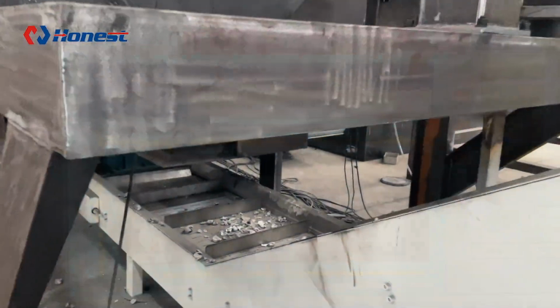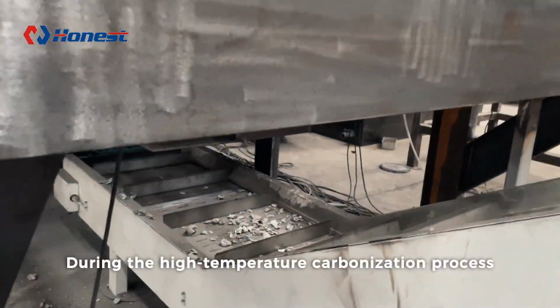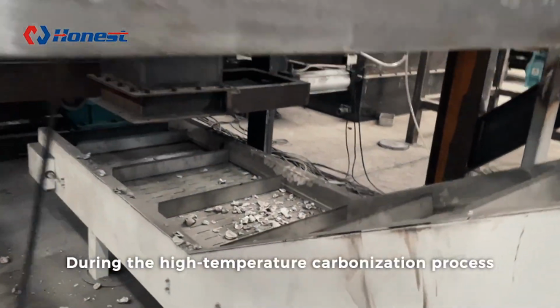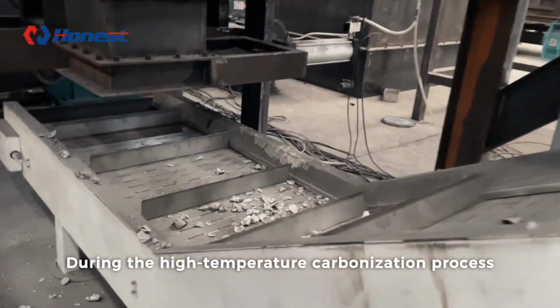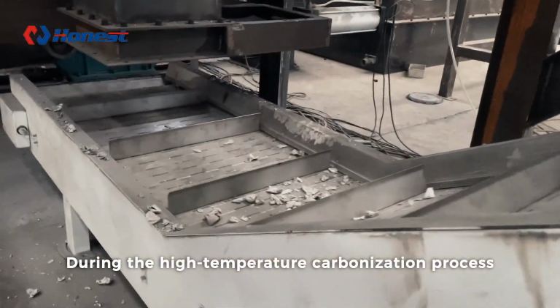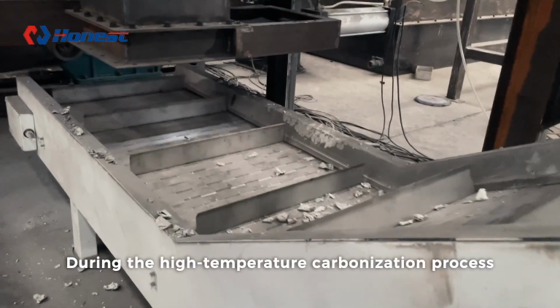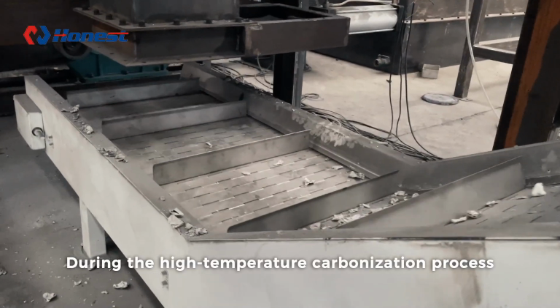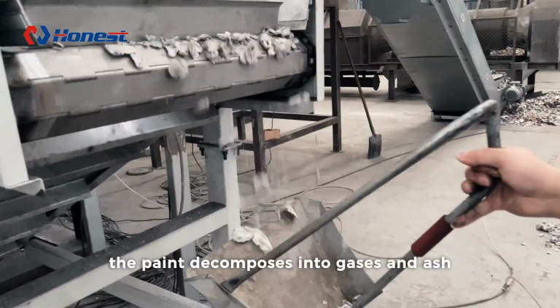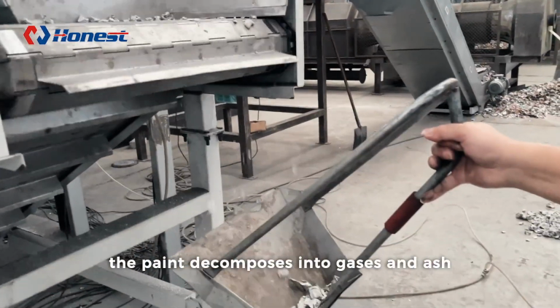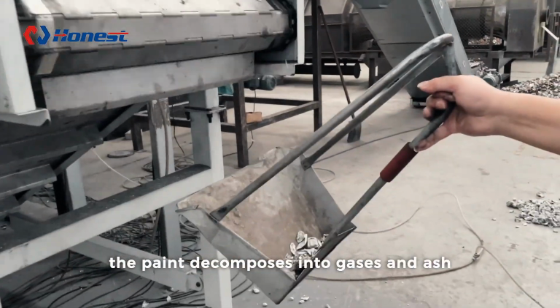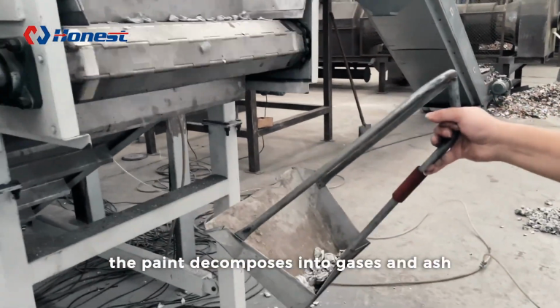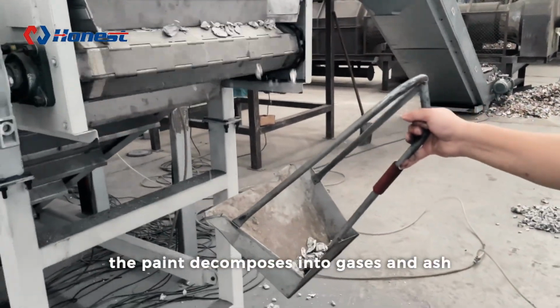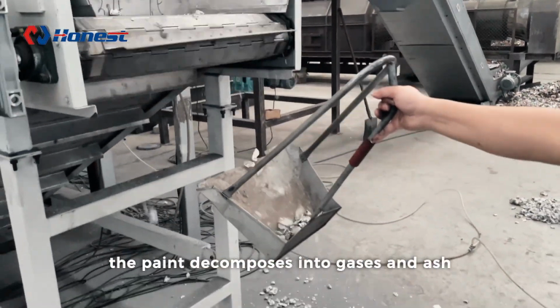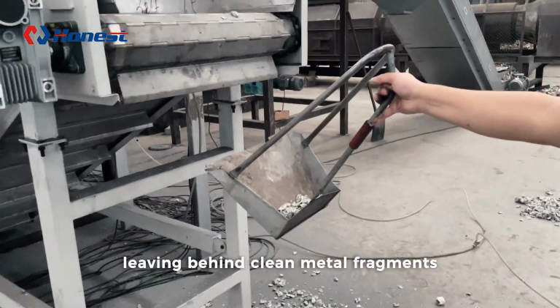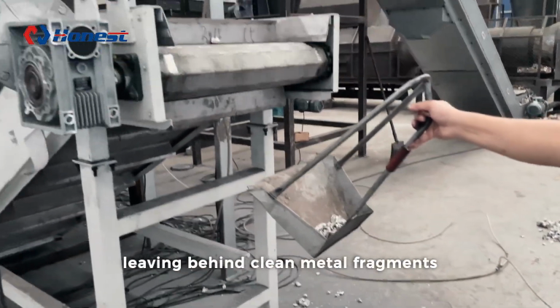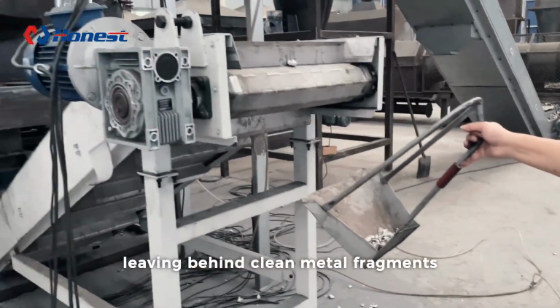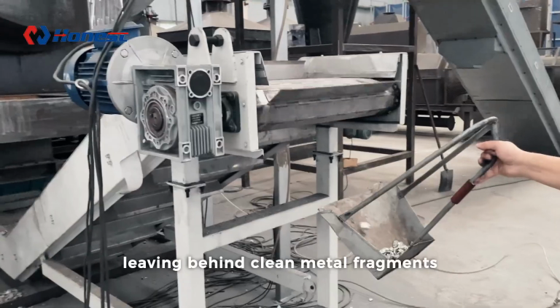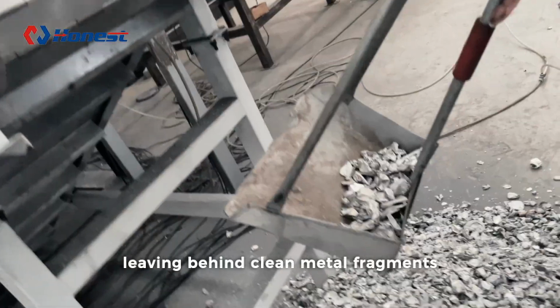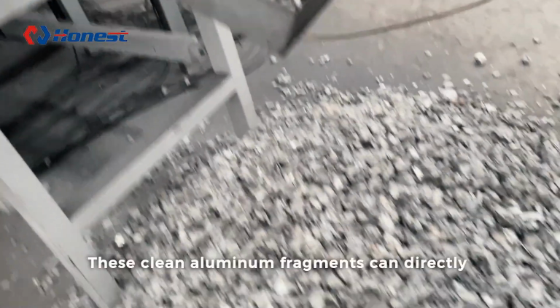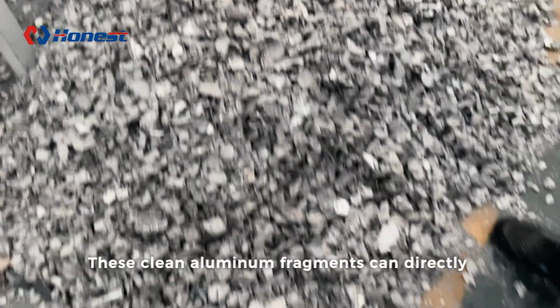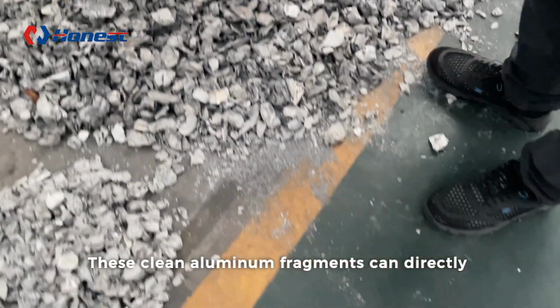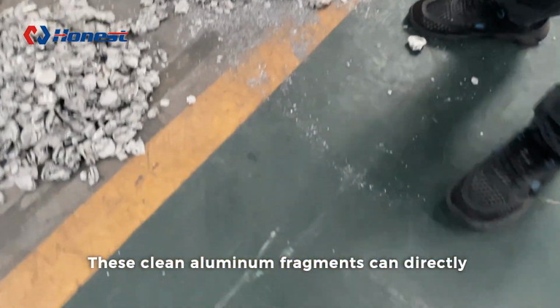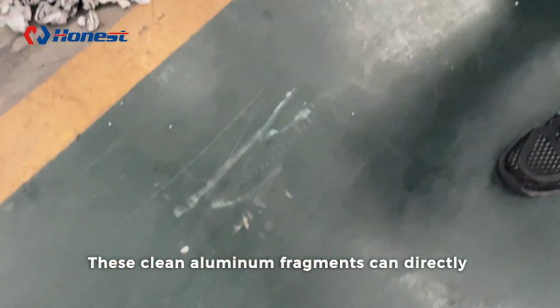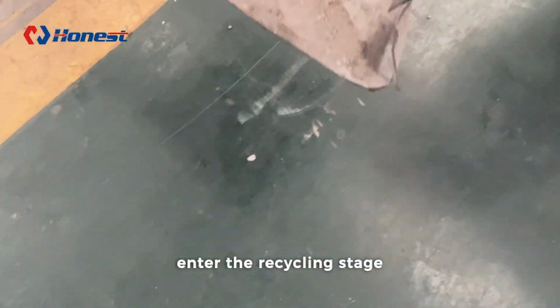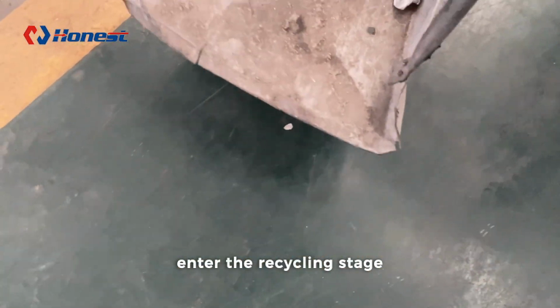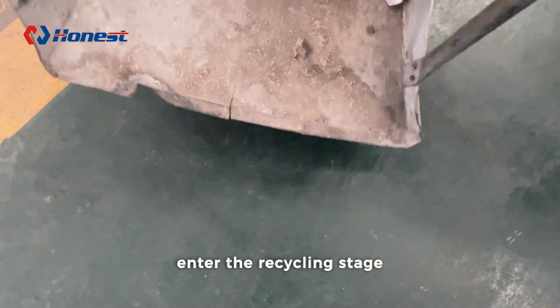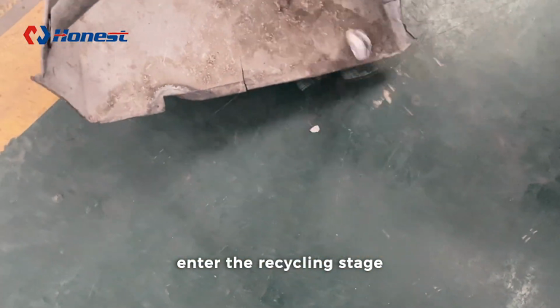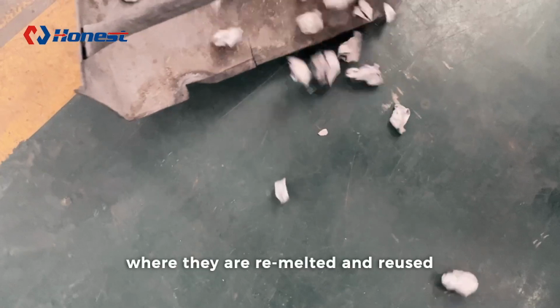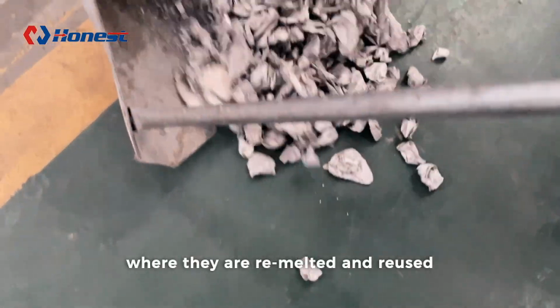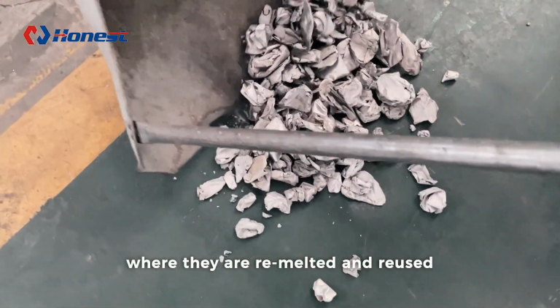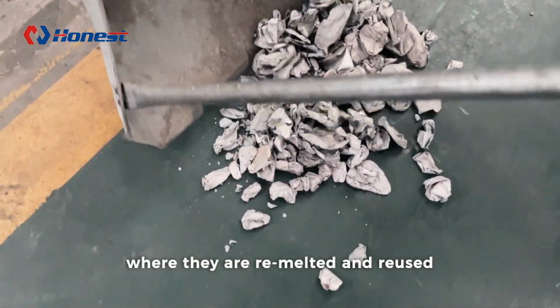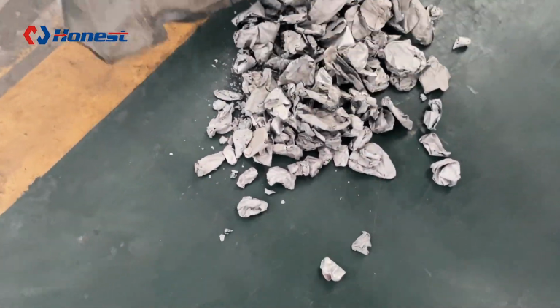During the high temperature carbonization process, the paint decomposes into gases and ash, leaving behind clean metal fragments. These clean aluminum fragments can directly enter the recycling stage where they are remelted and reused.